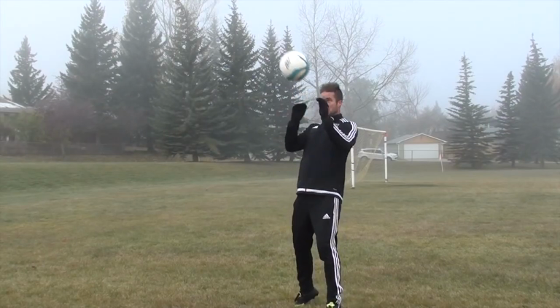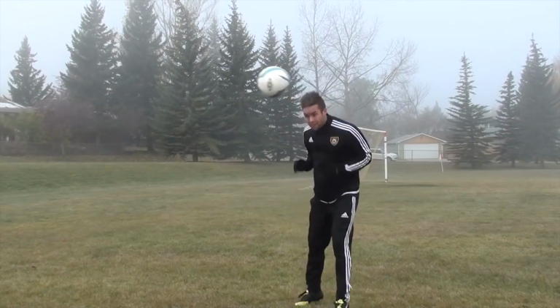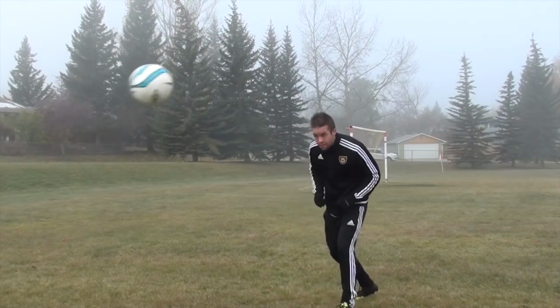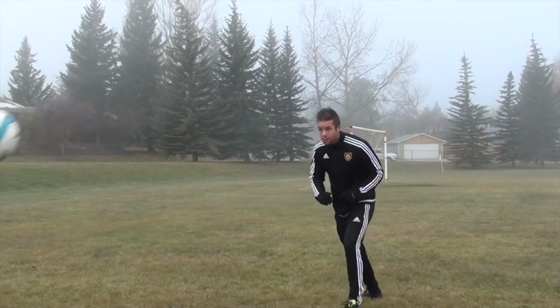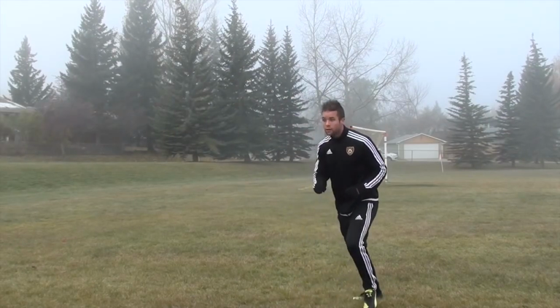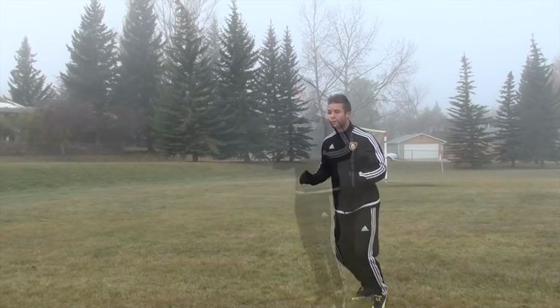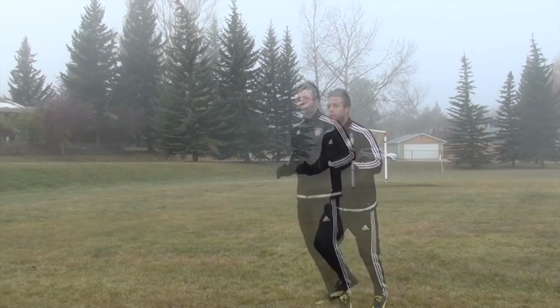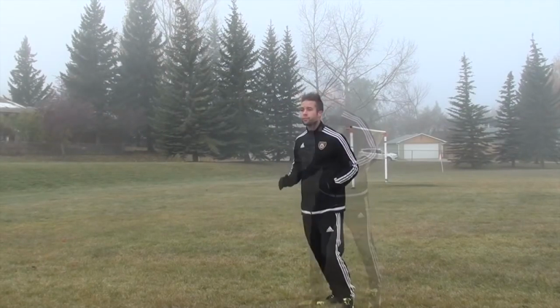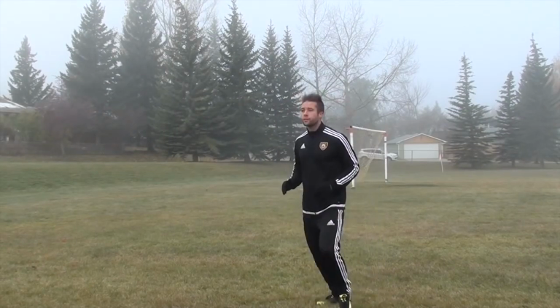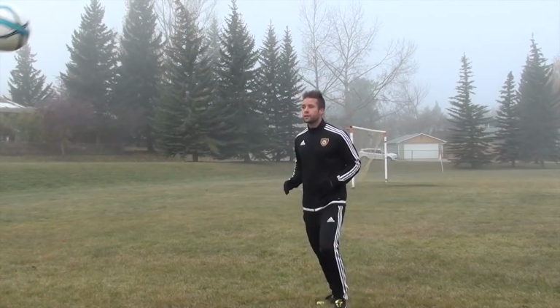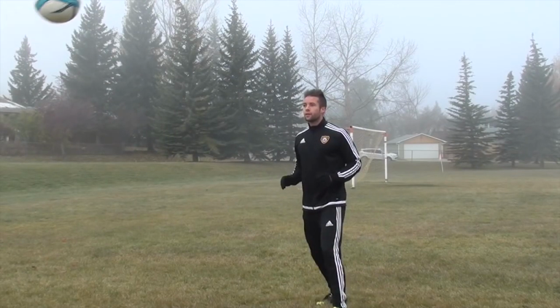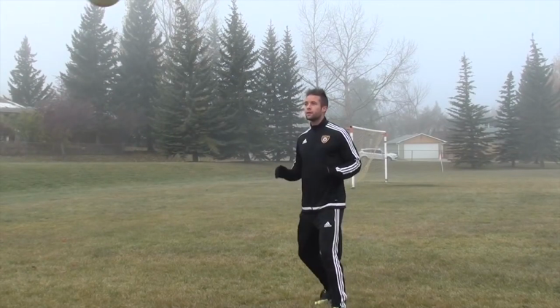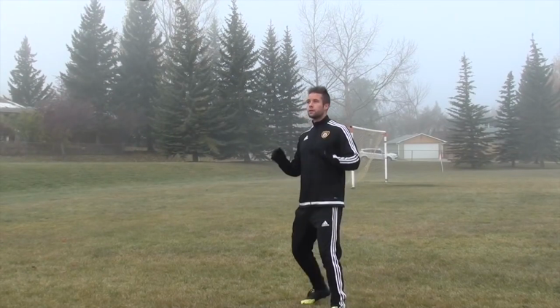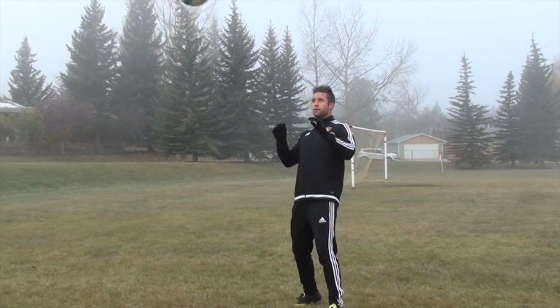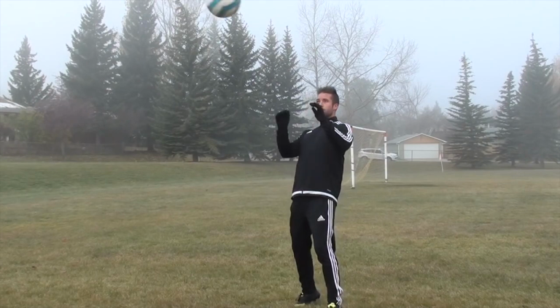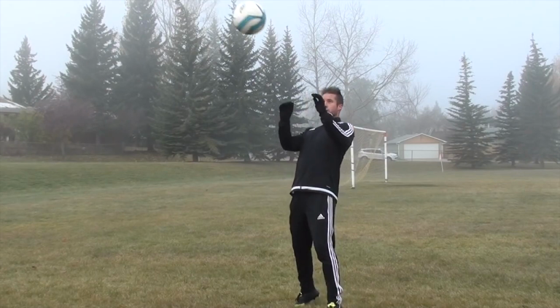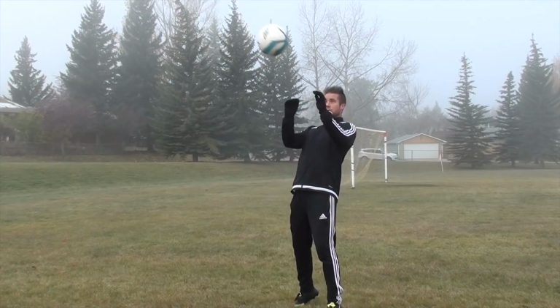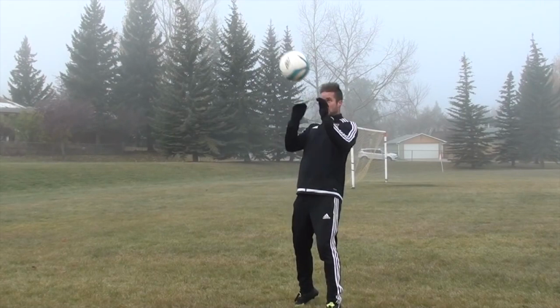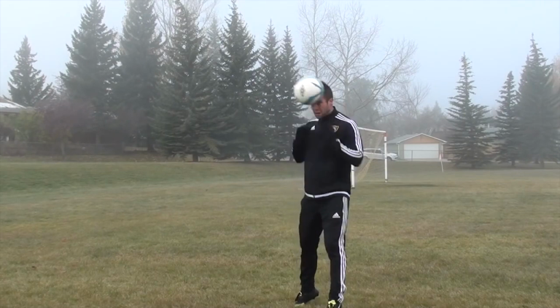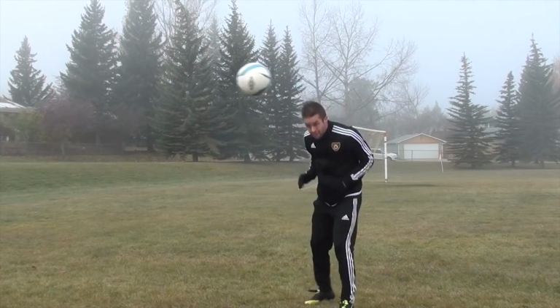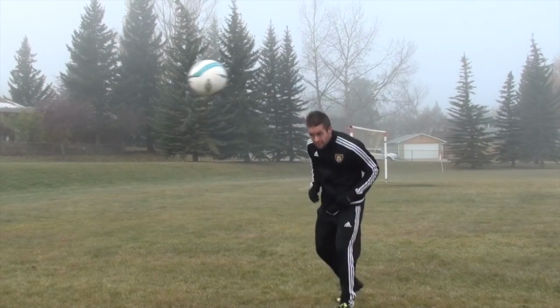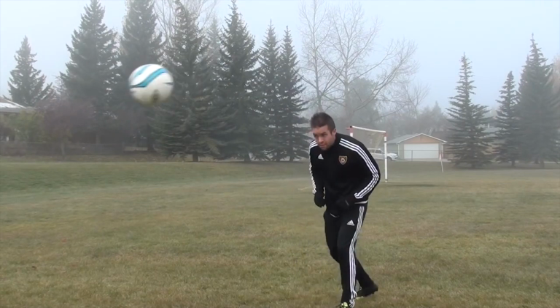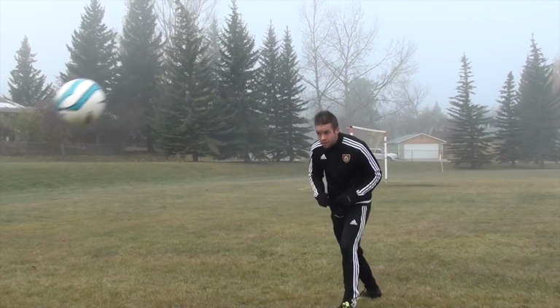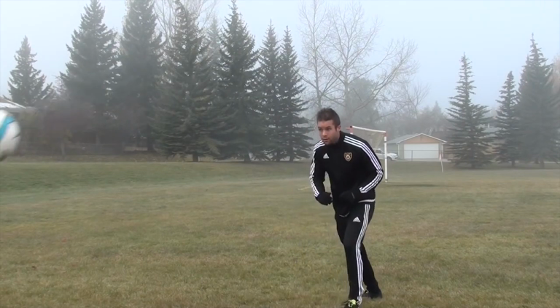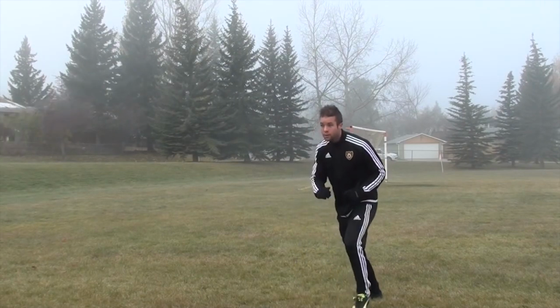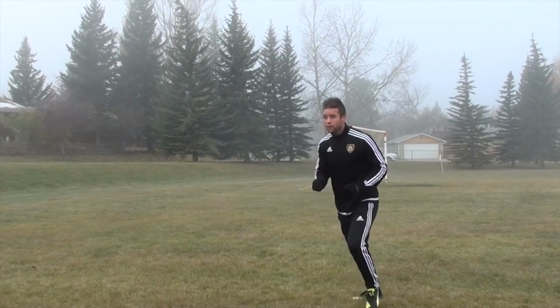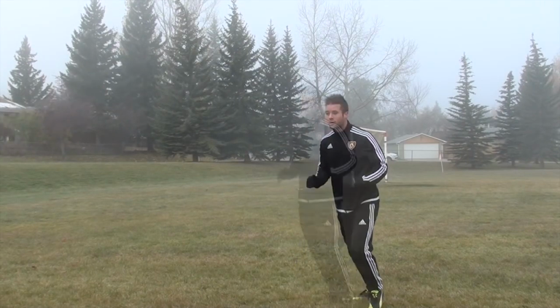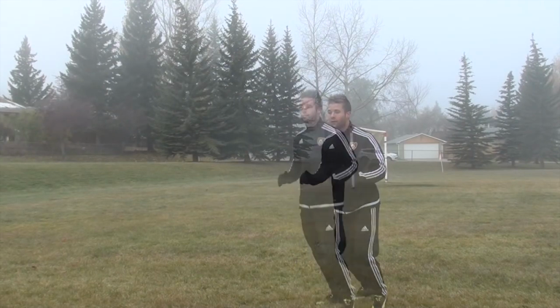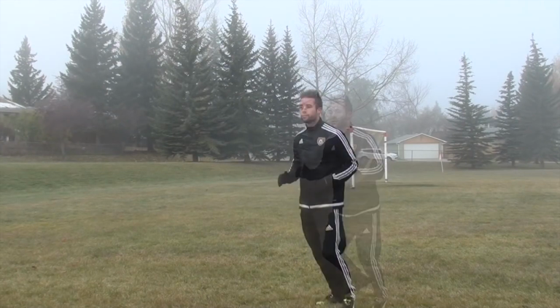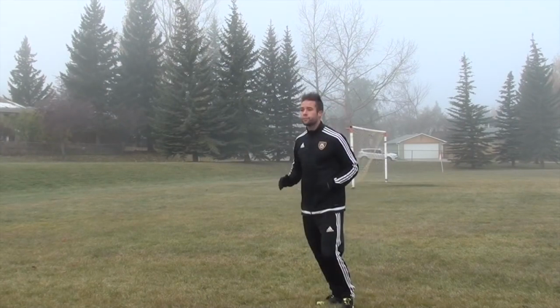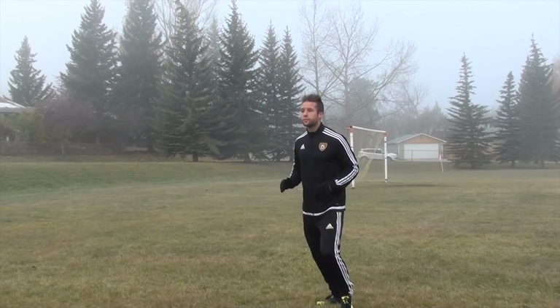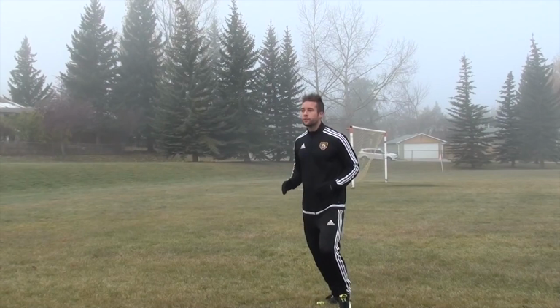Make contact with your forehead — not the top of your head and definitely not on your nose. You want the ball to come flush off the center of your forehead.